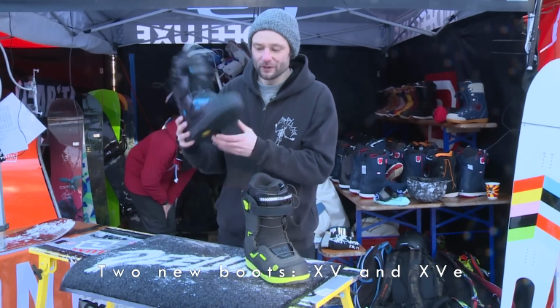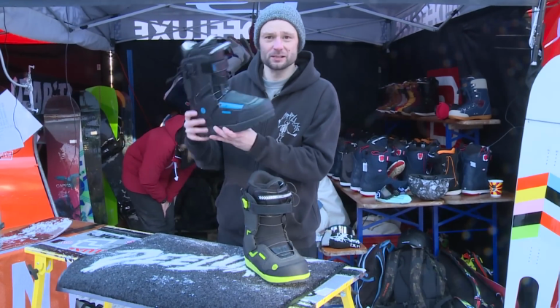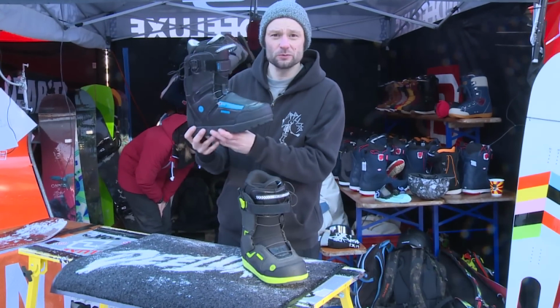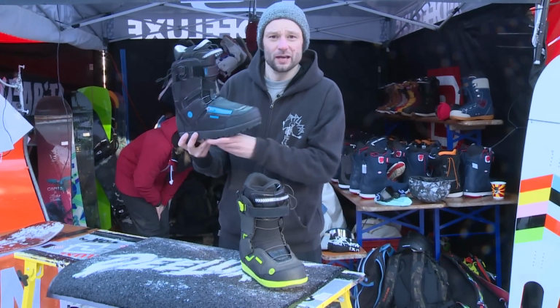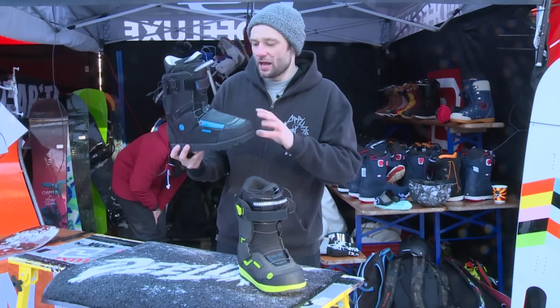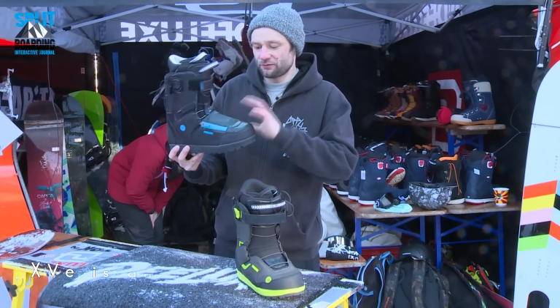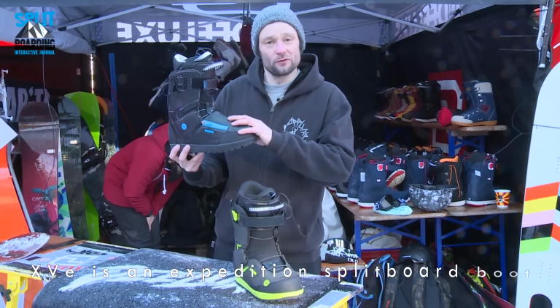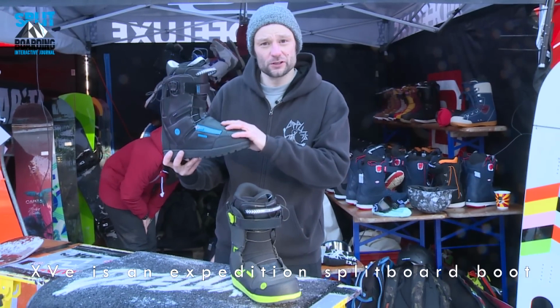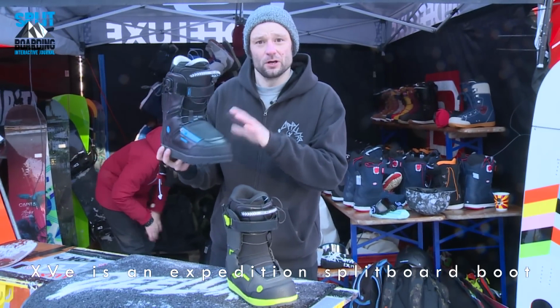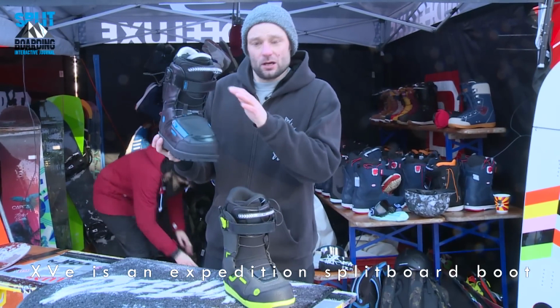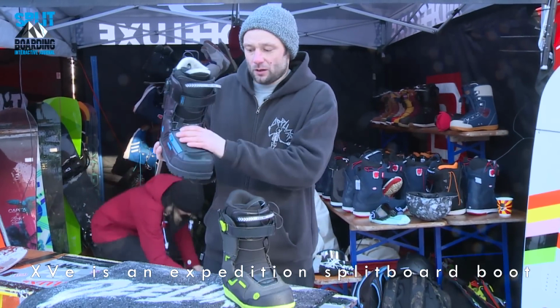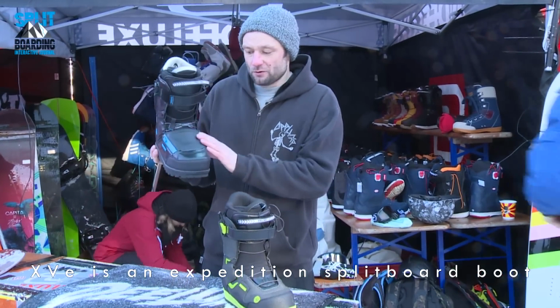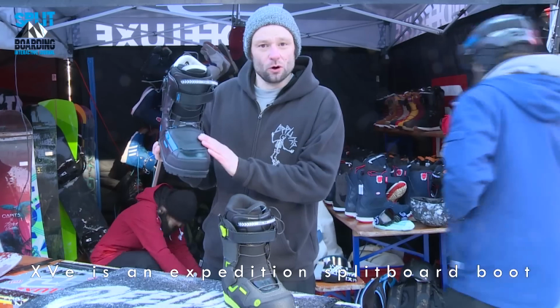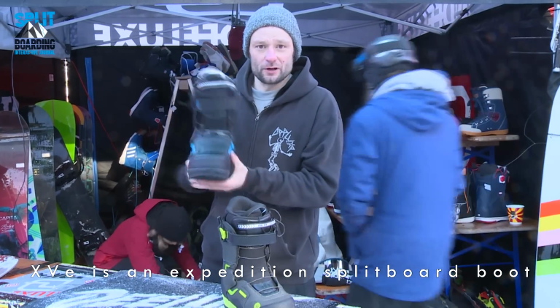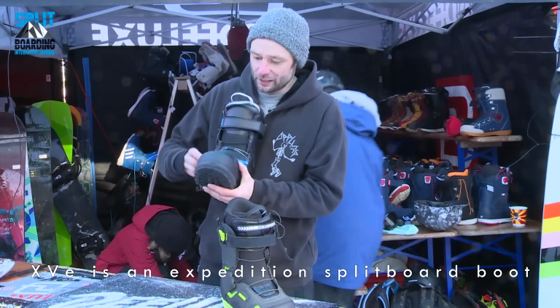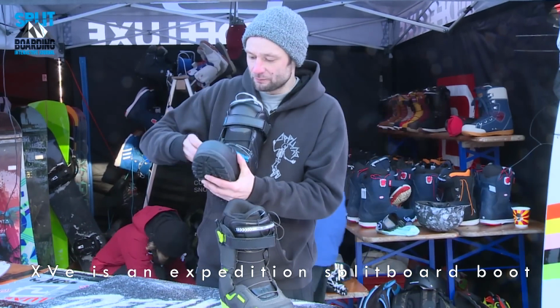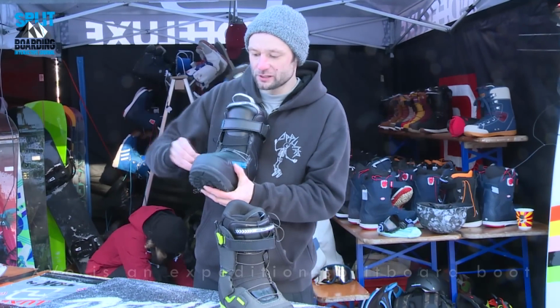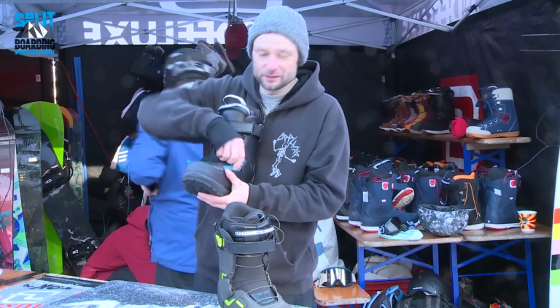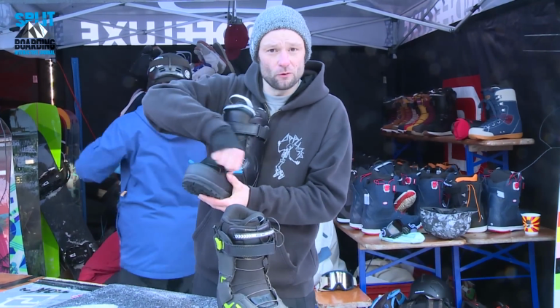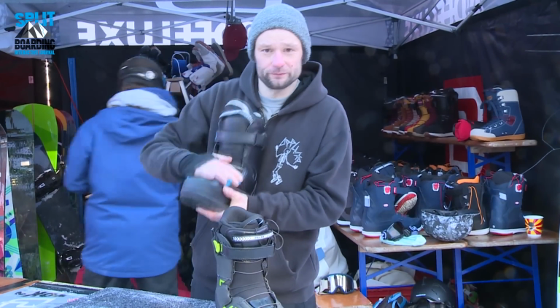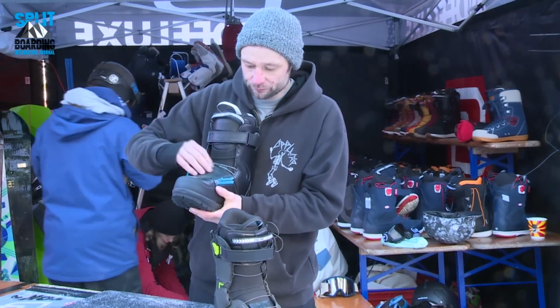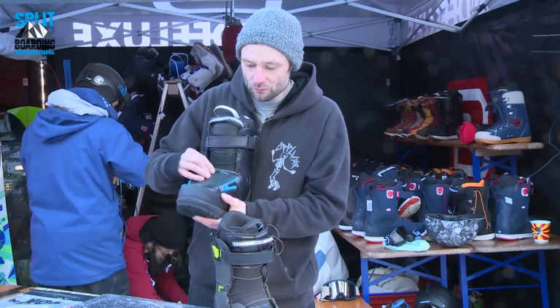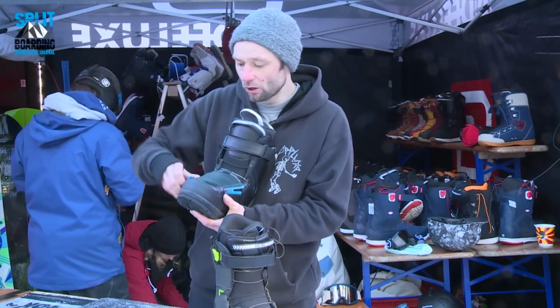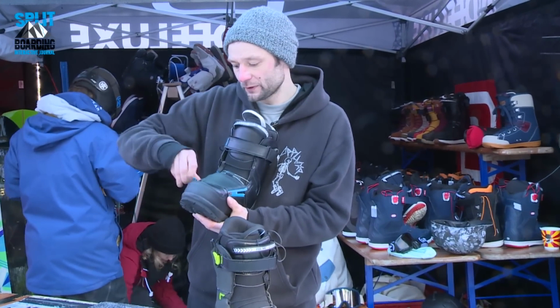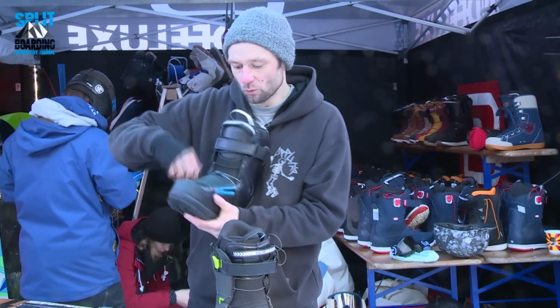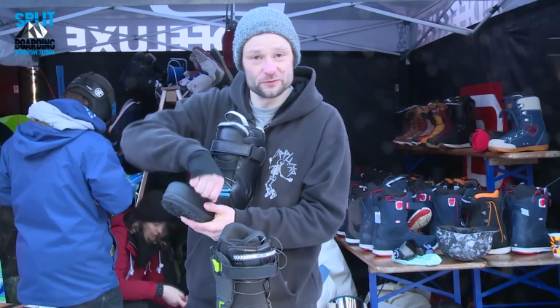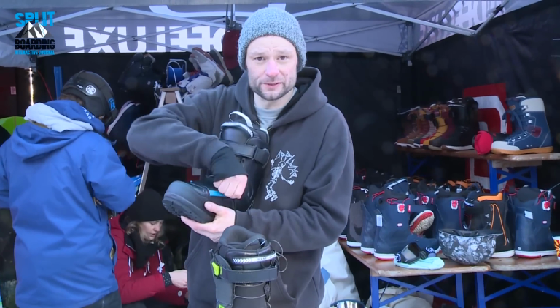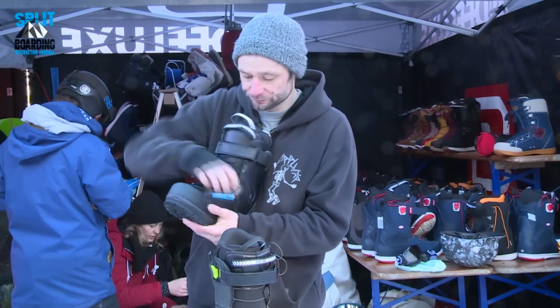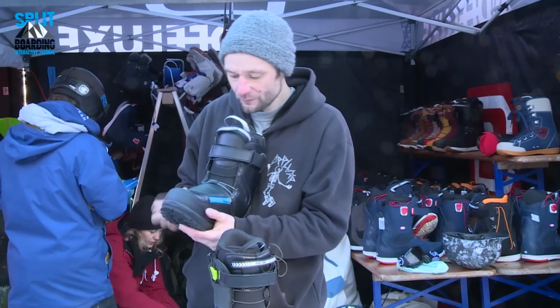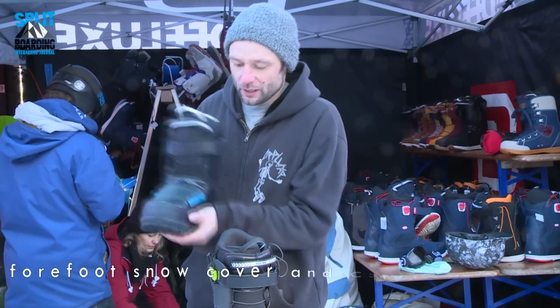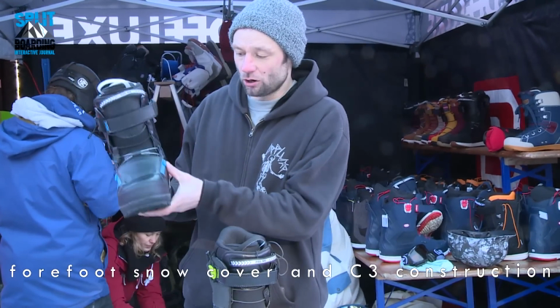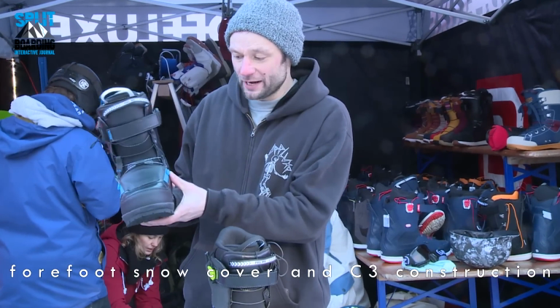The Expedition boot has a couple of new features. We start with the snow cover — it blocks the entire forefoot. With snow, two waterproof zippers lock automatically.